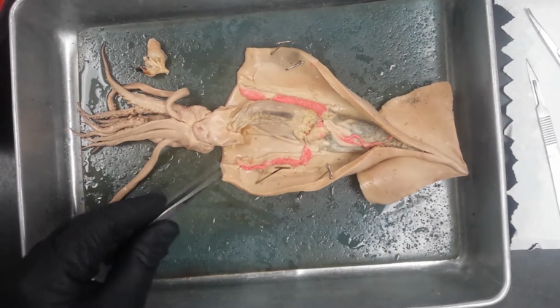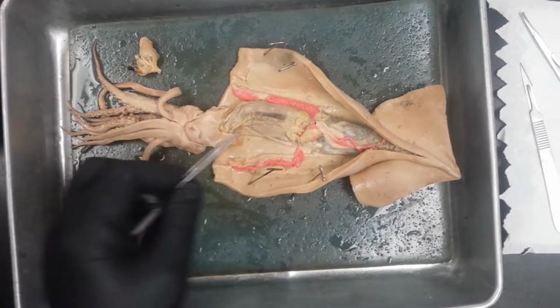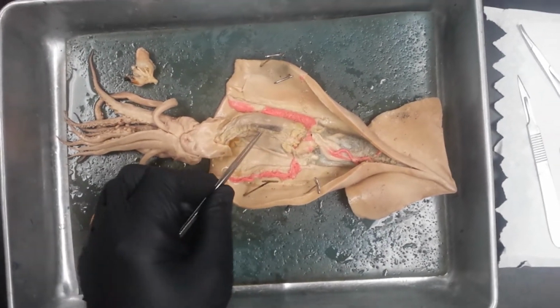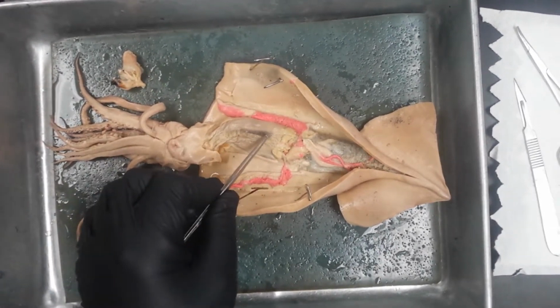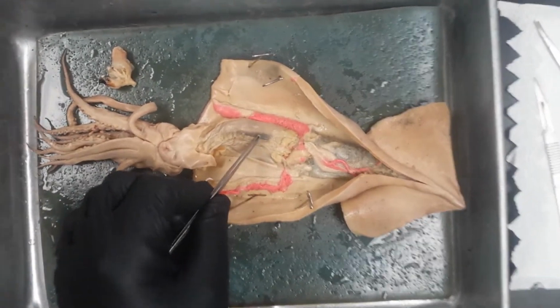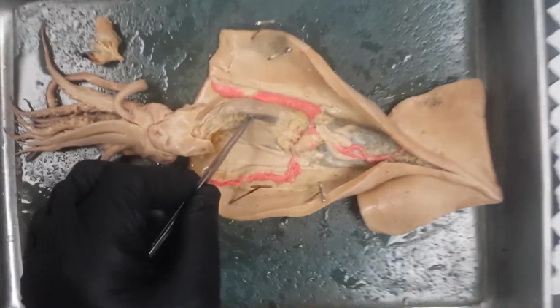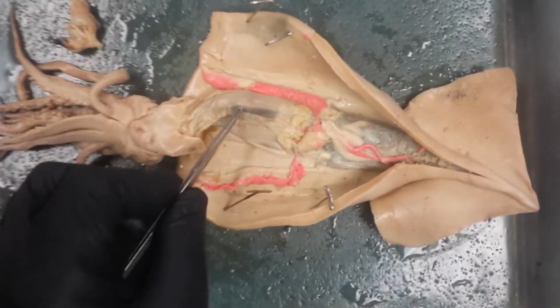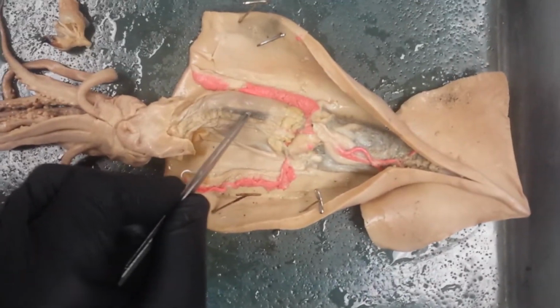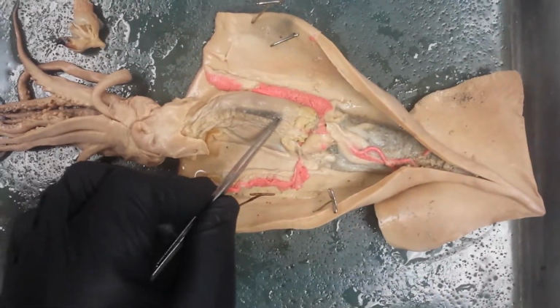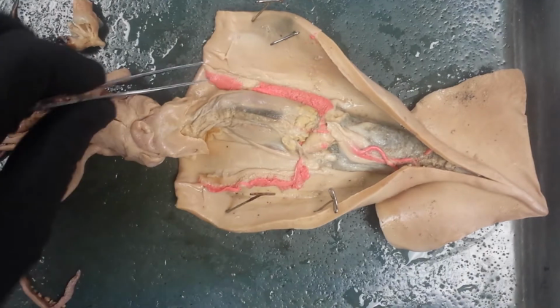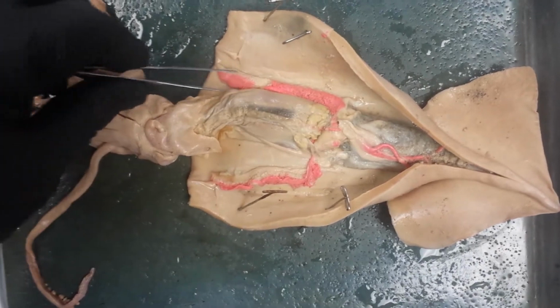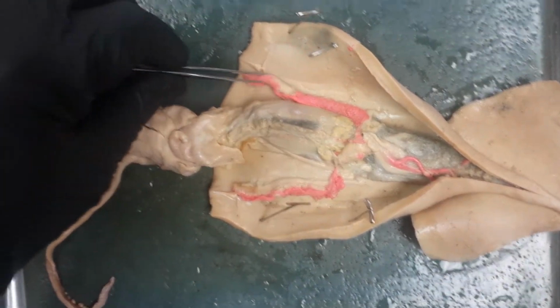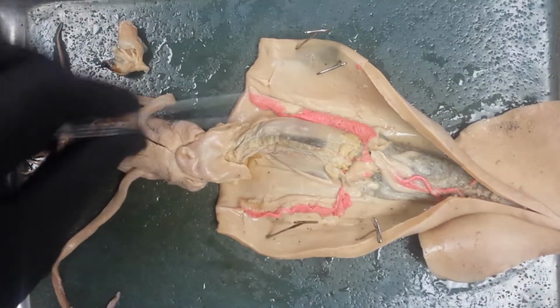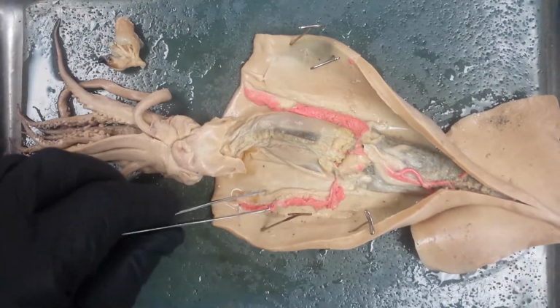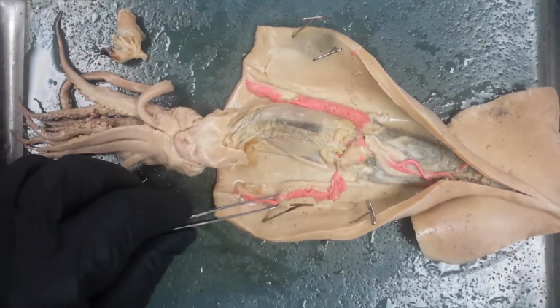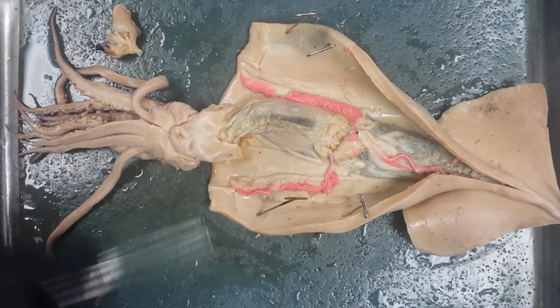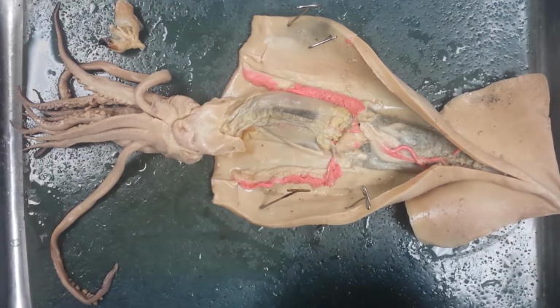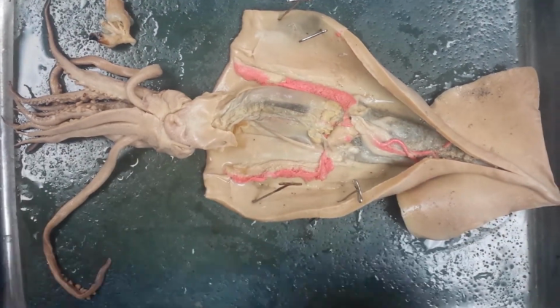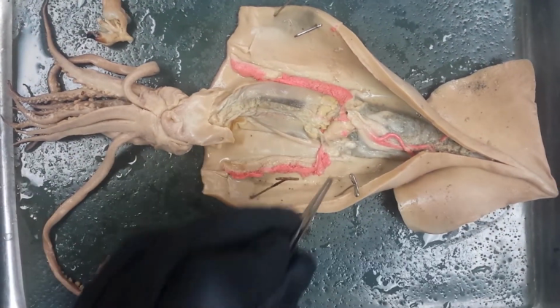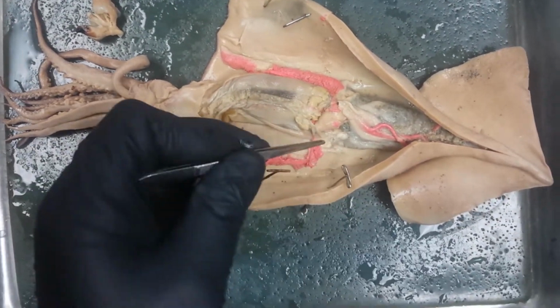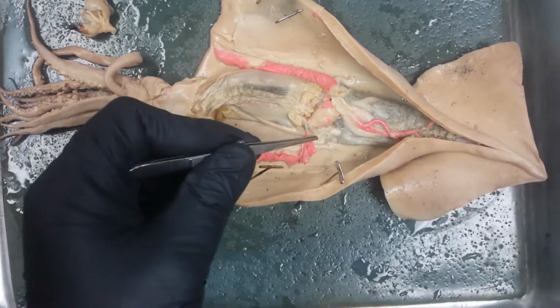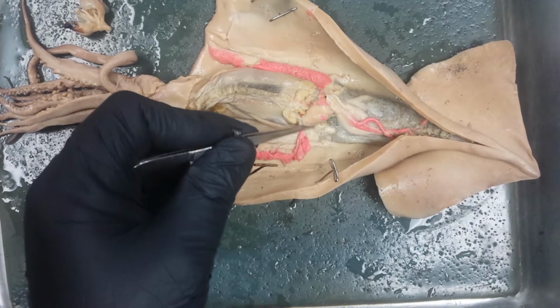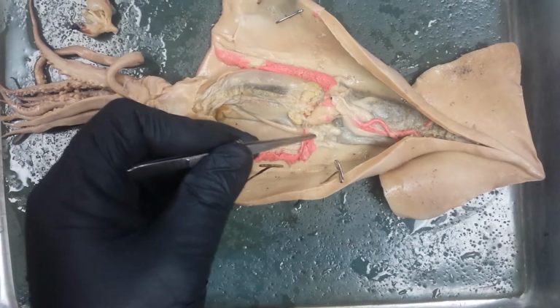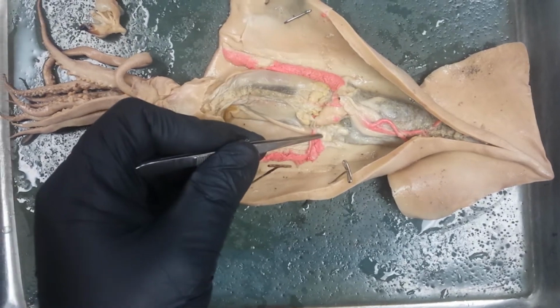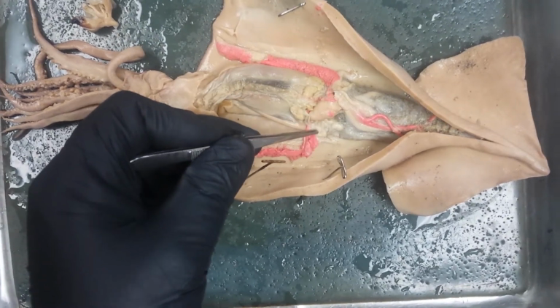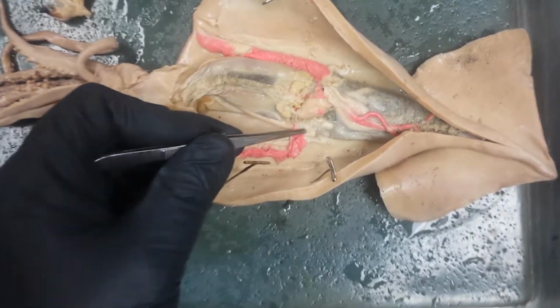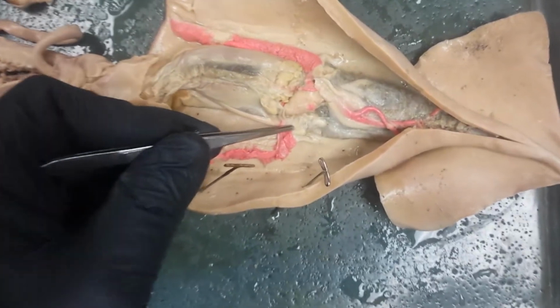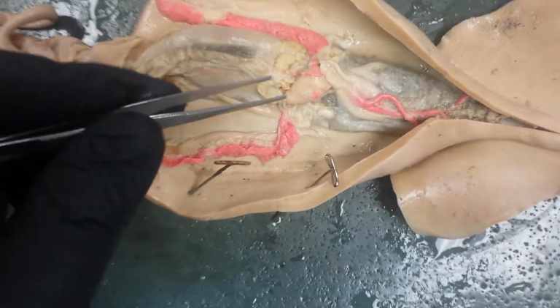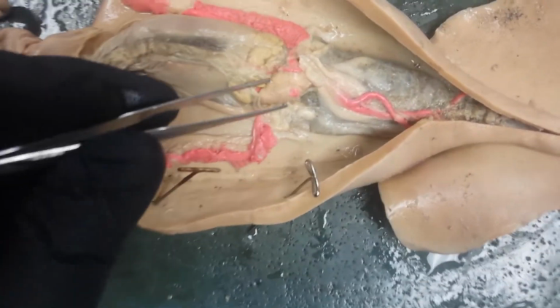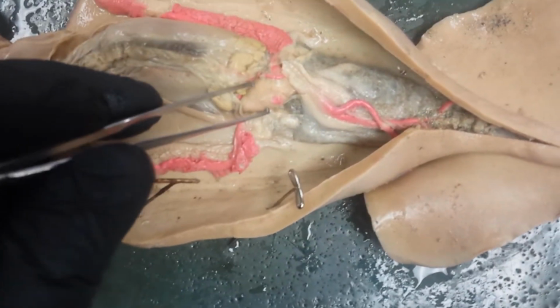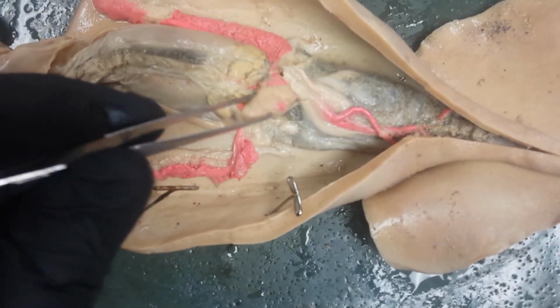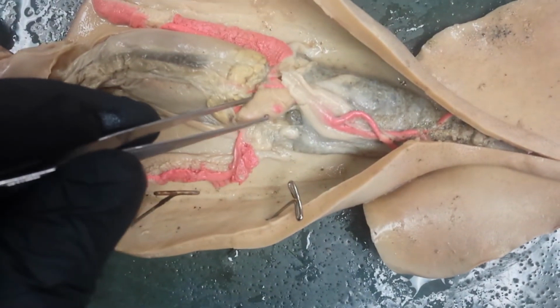If we look closely, we find an ink gland or ink sac right here. We have pink gills on the left and right sides. If we follow the gills up just a little bit, we can see a sac right there — that's a brachial heart. And then here's a systemic heart right there.